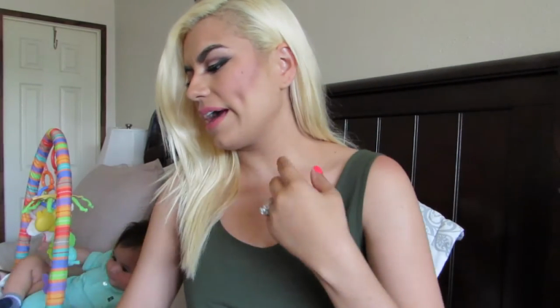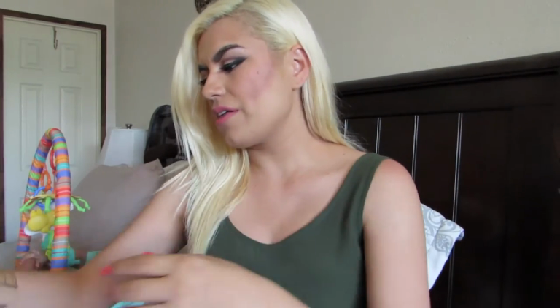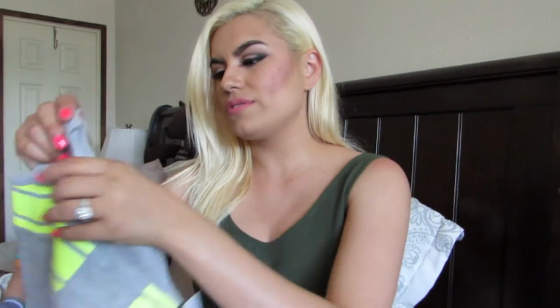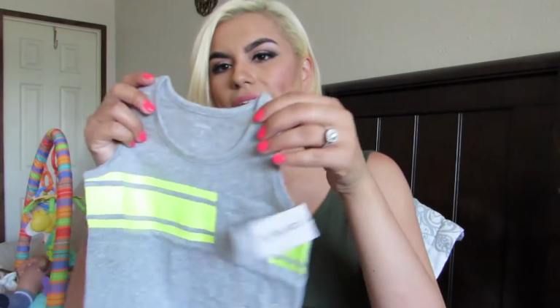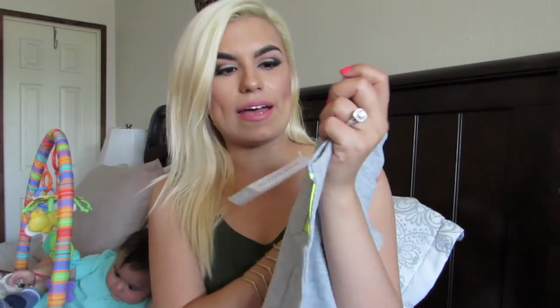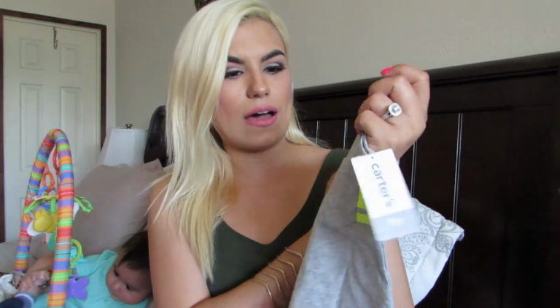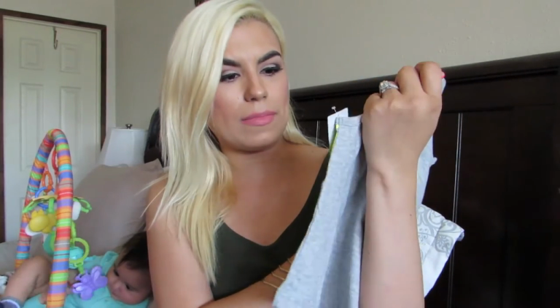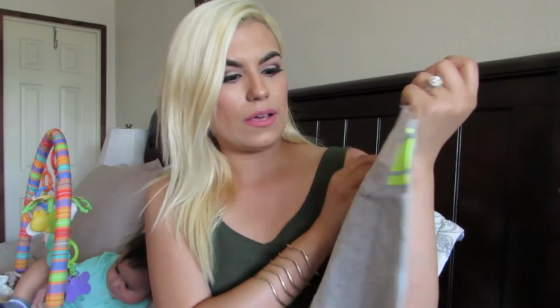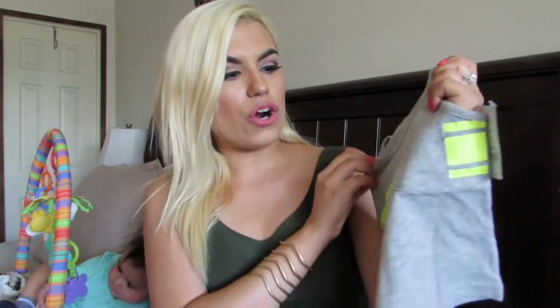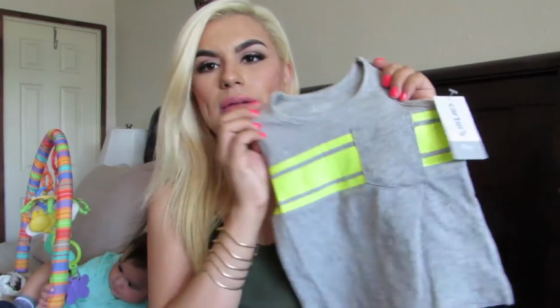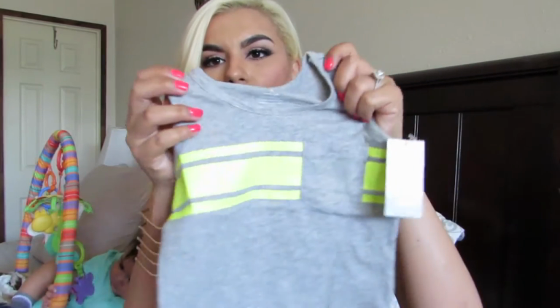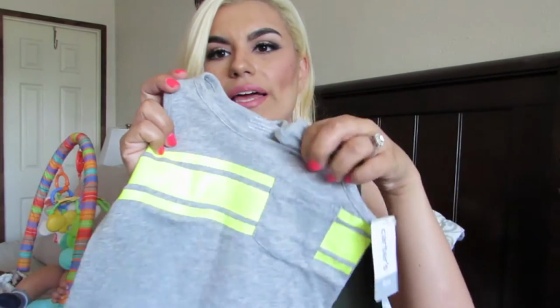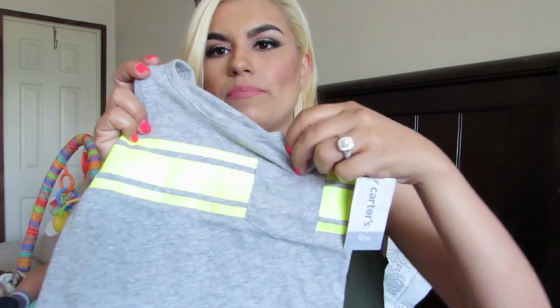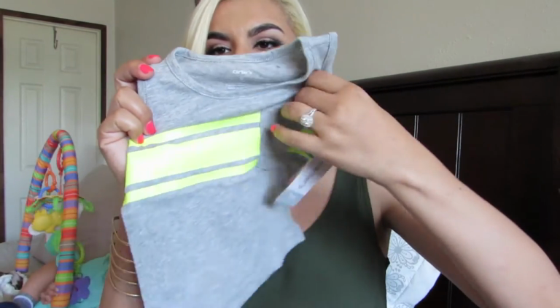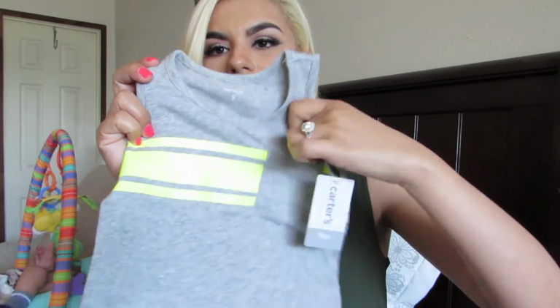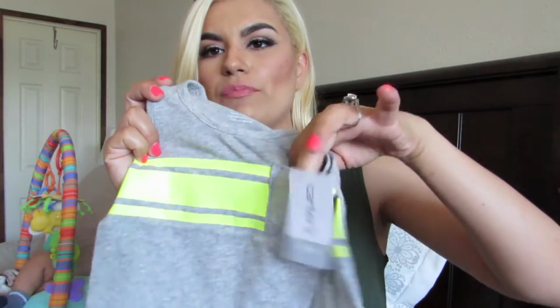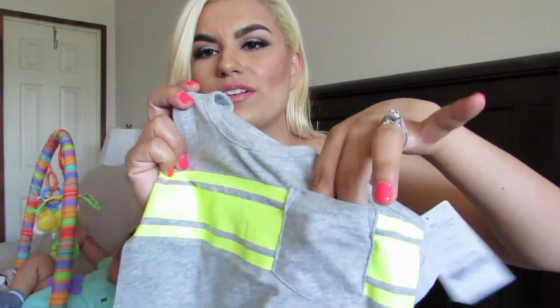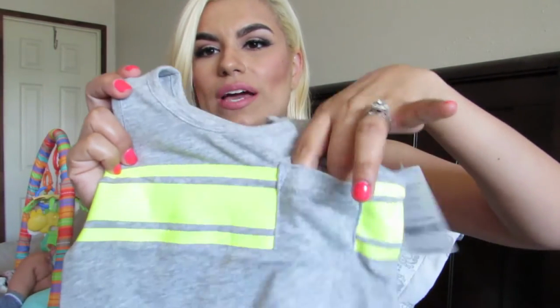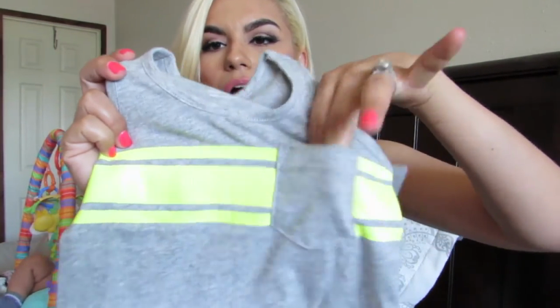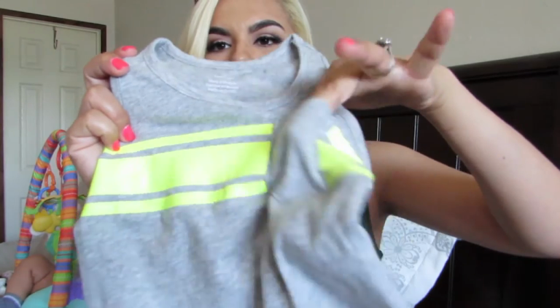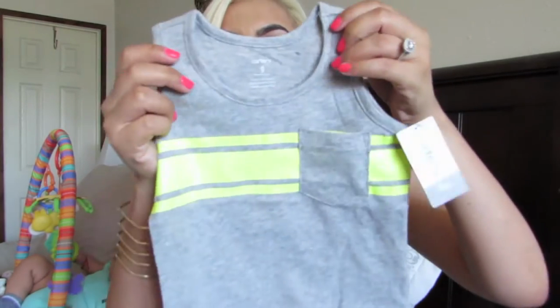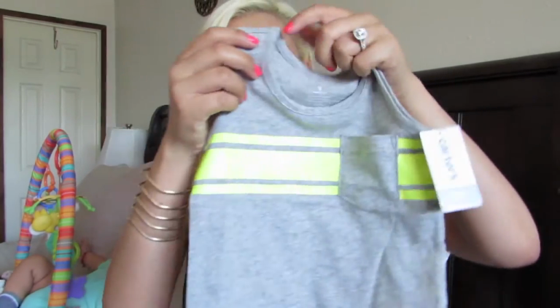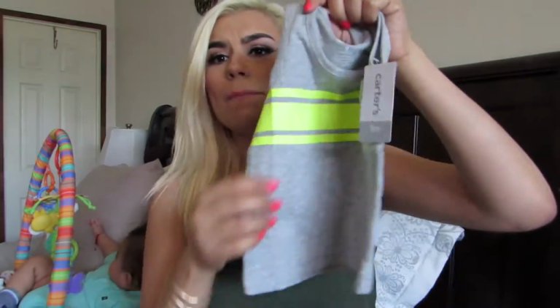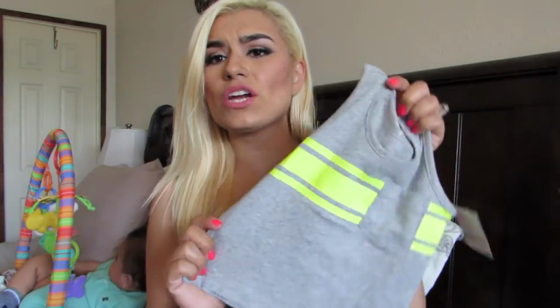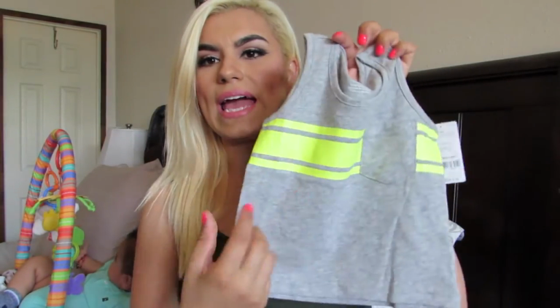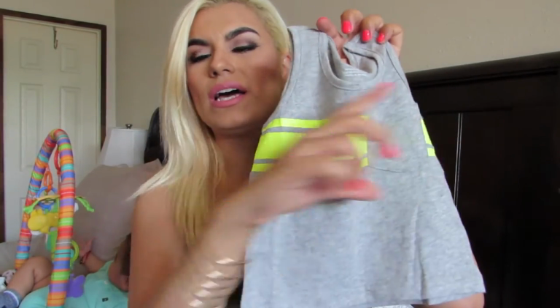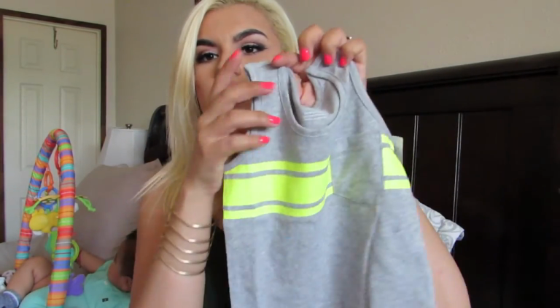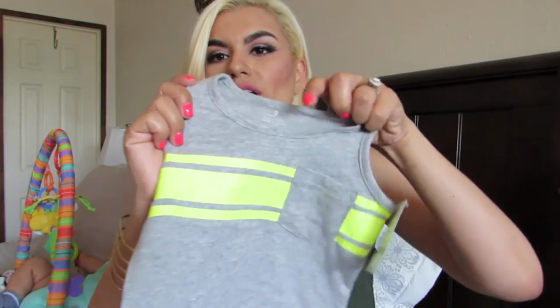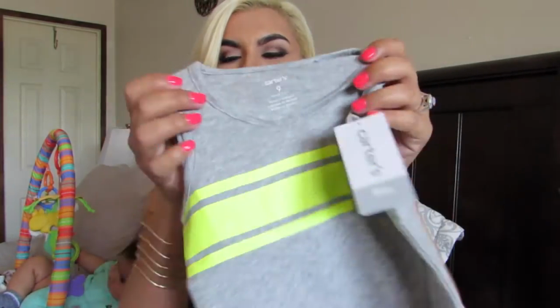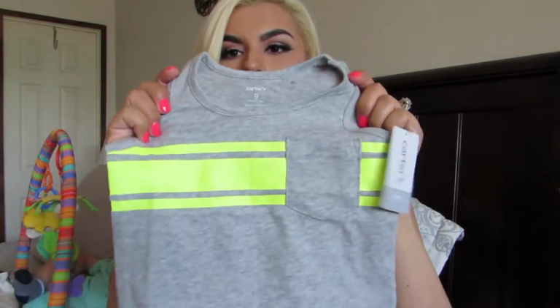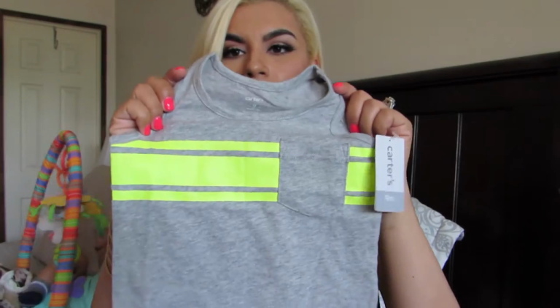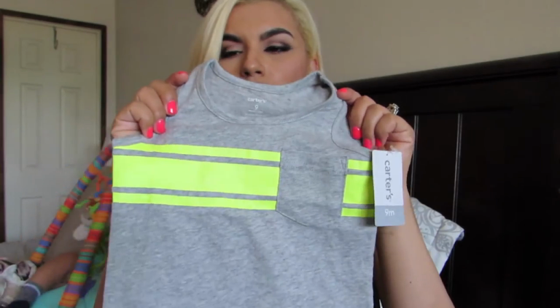Then I got him this other little tank — Carter's nine months as well — and it has a pocket. I love when they have pockets, it looks so cute. It's a basic gray tank with a thick yellow stripe right across.